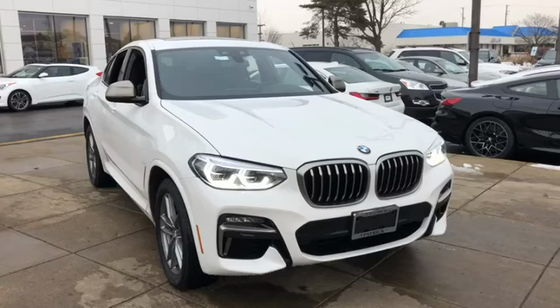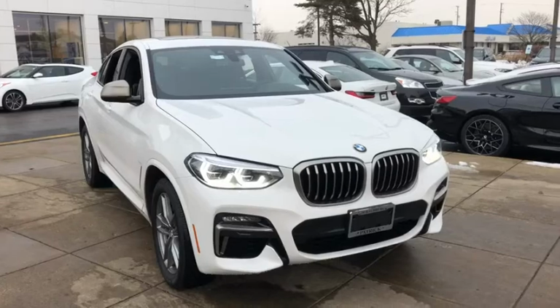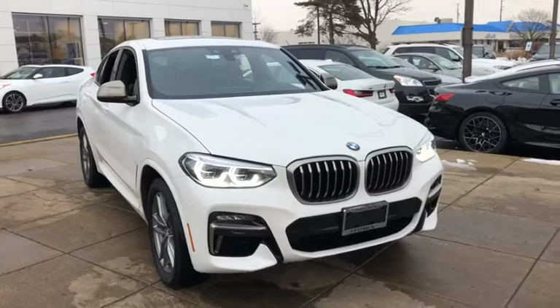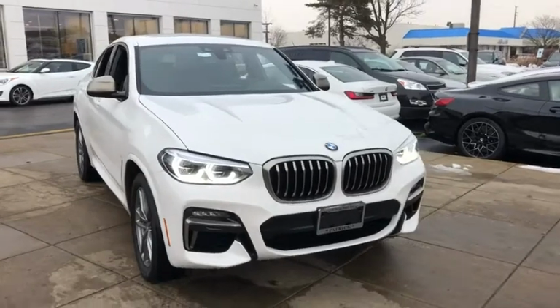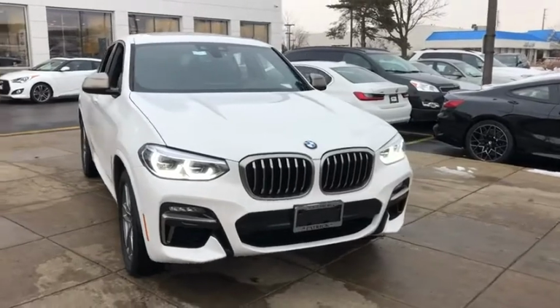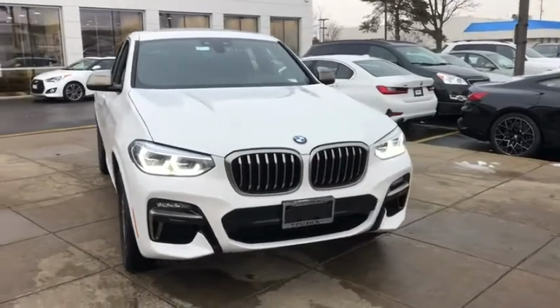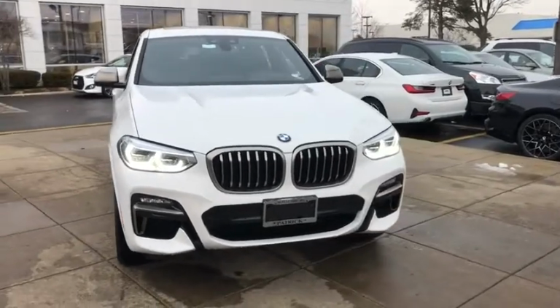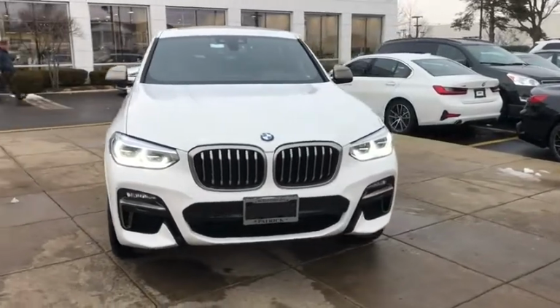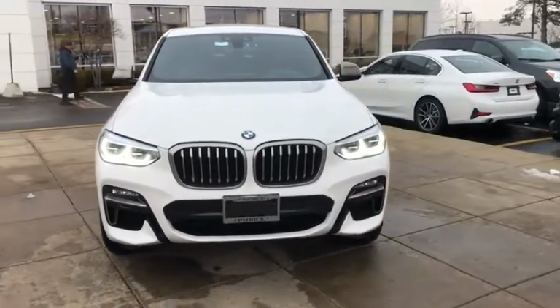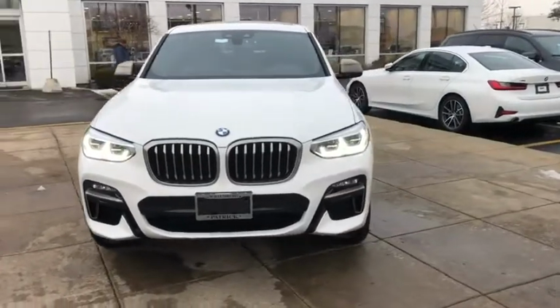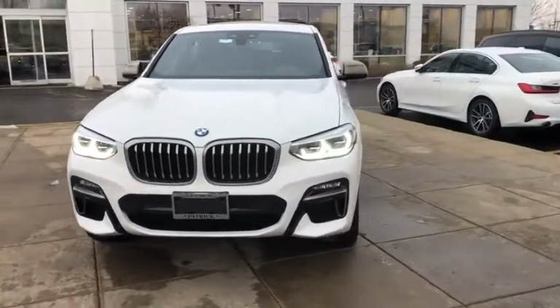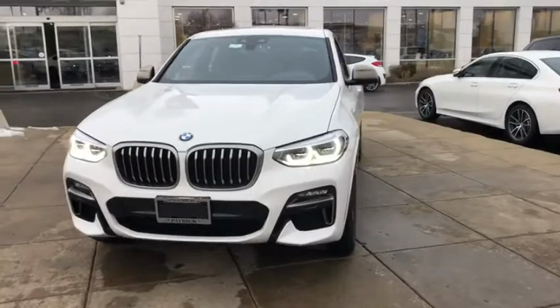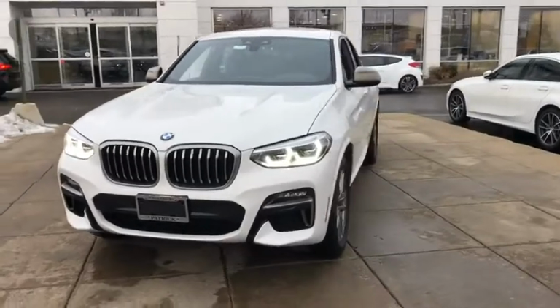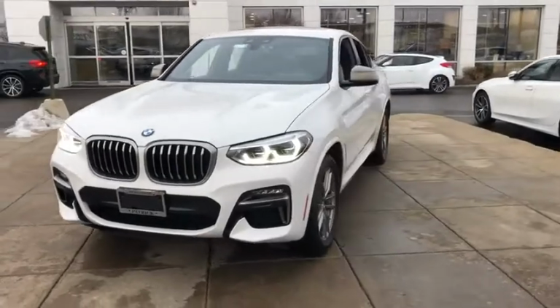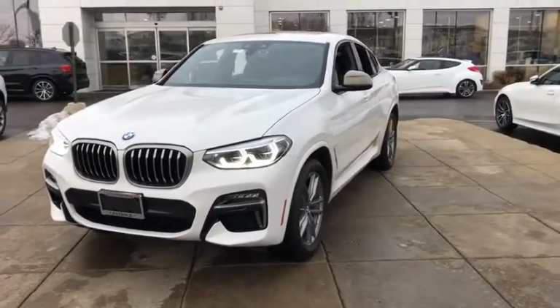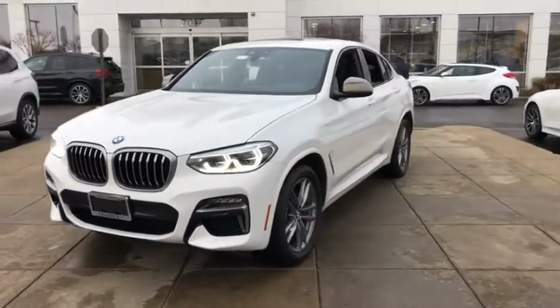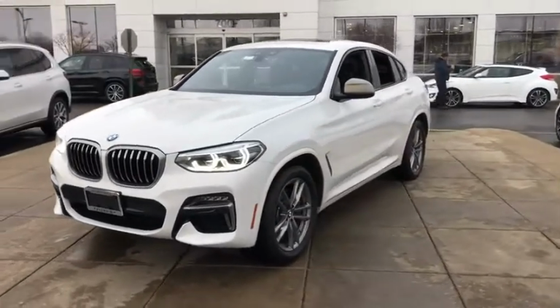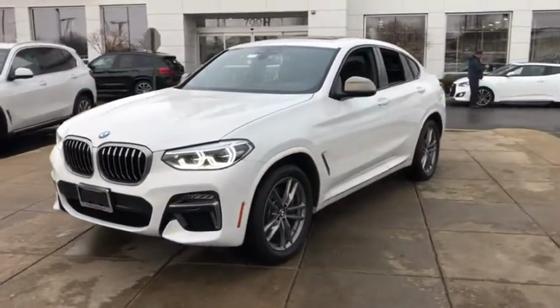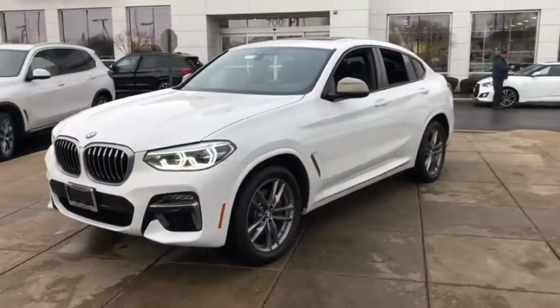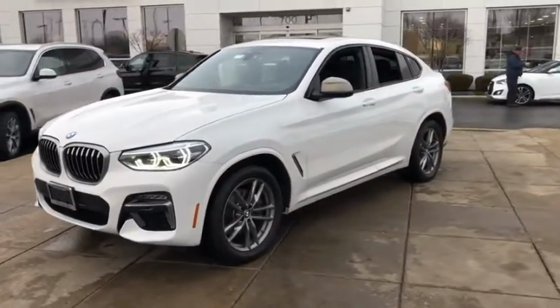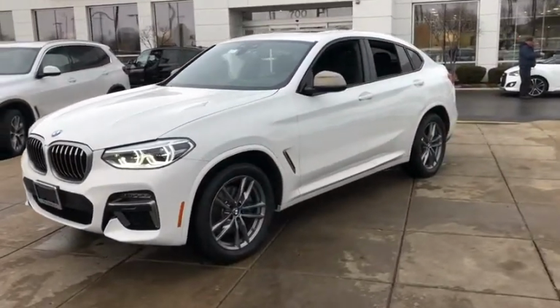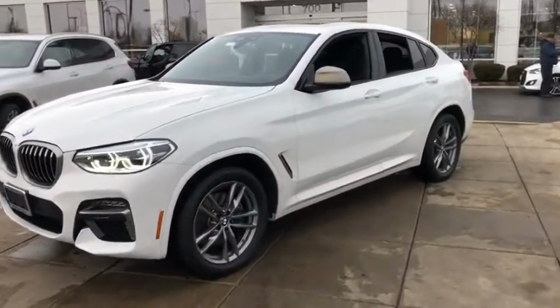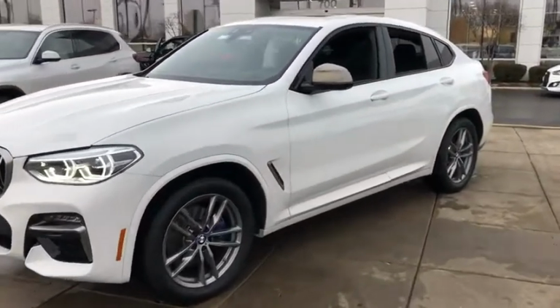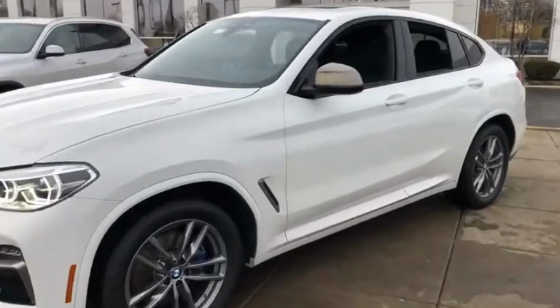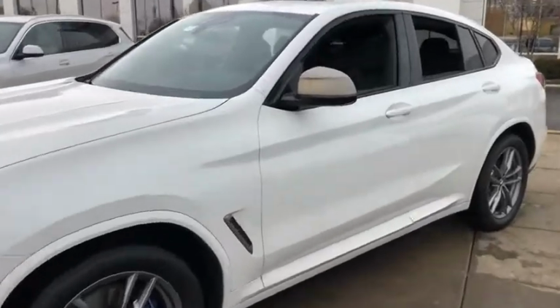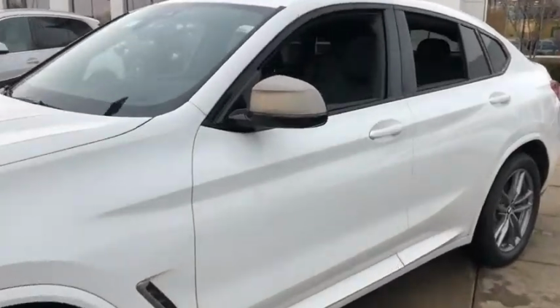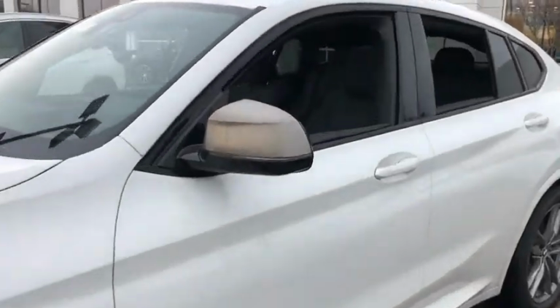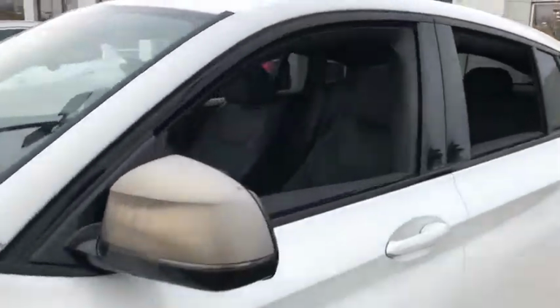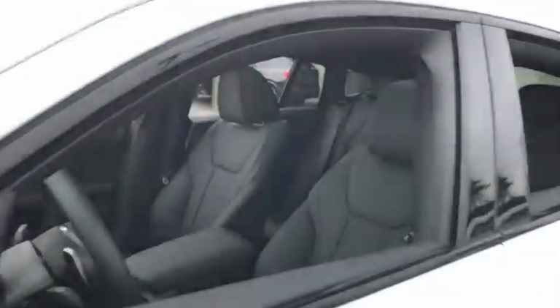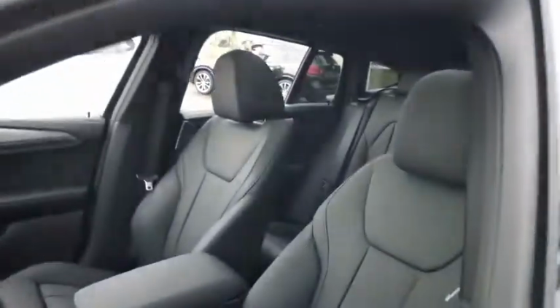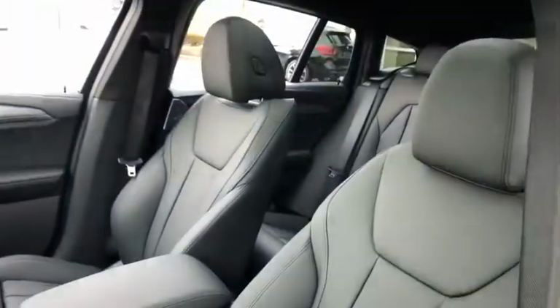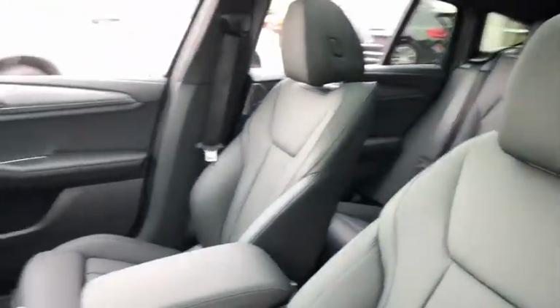Looking for the right vehicle? Check out the 2020 BMW 5 Series. The 5 Series incorporates bold styling cues that departed from BMW's traditional styling language. If you are looking for excitement and boldness, the 5 is for you.